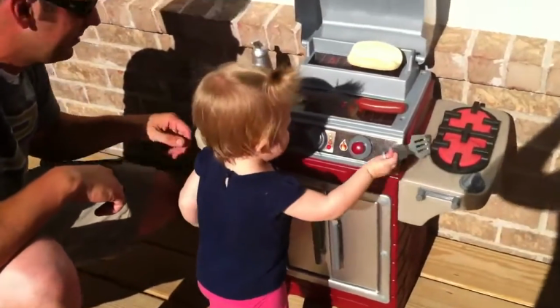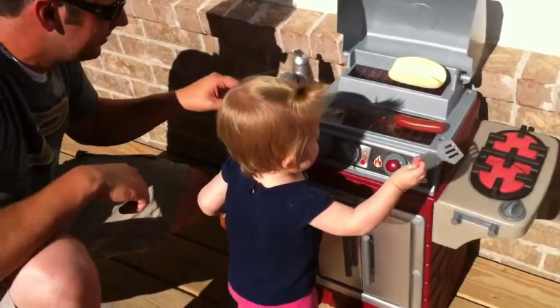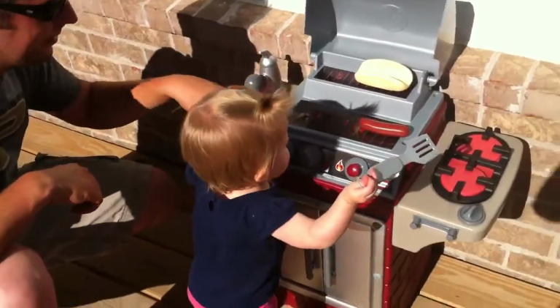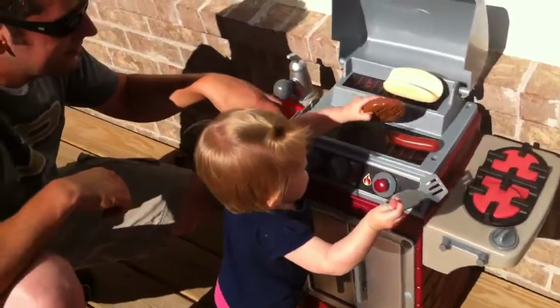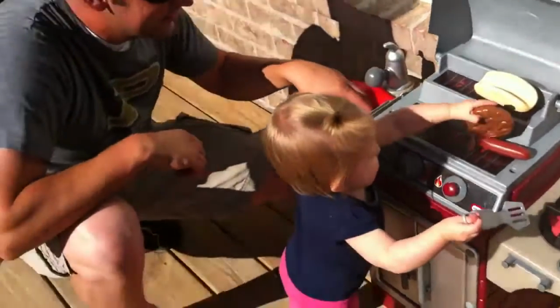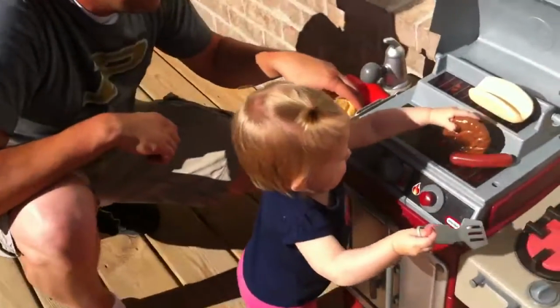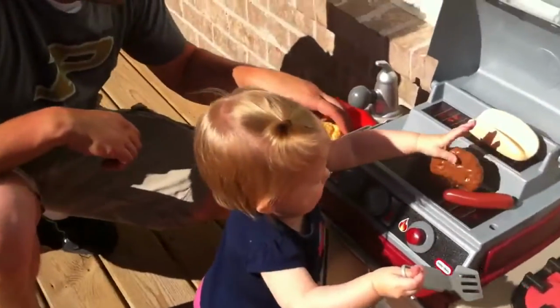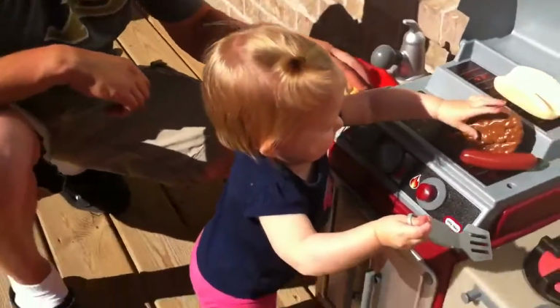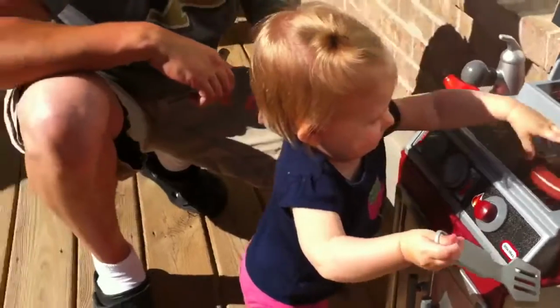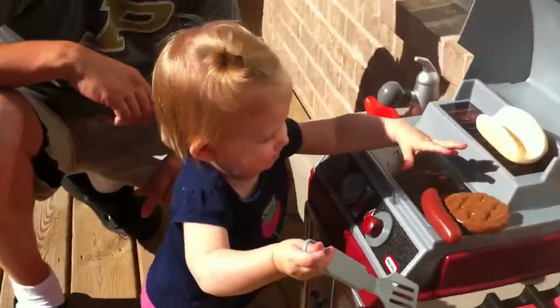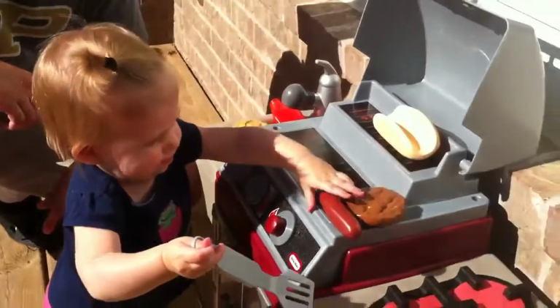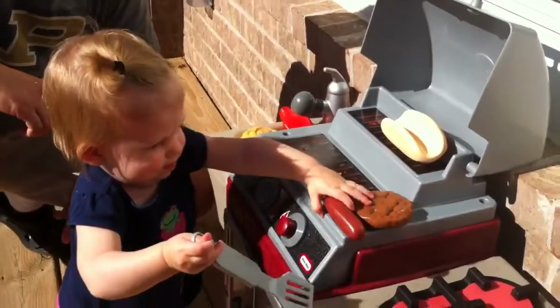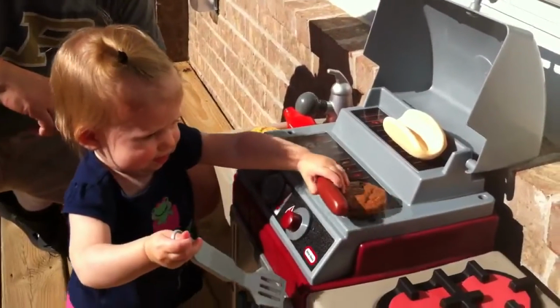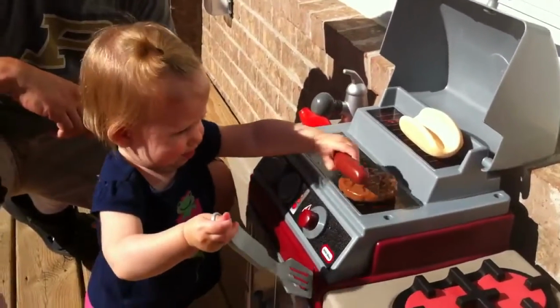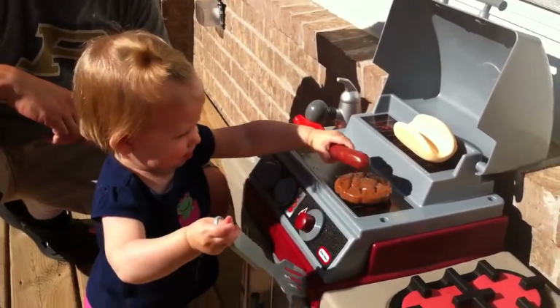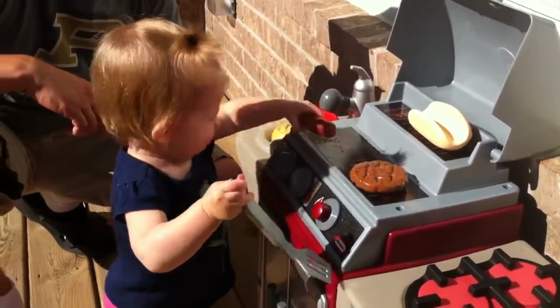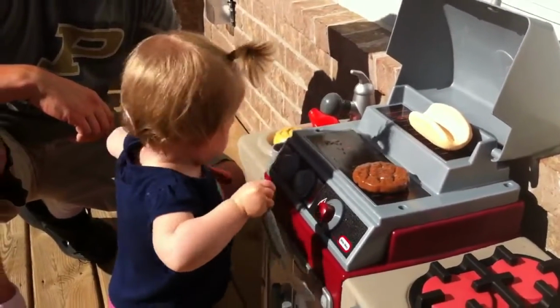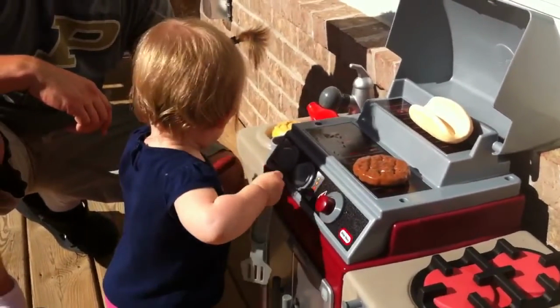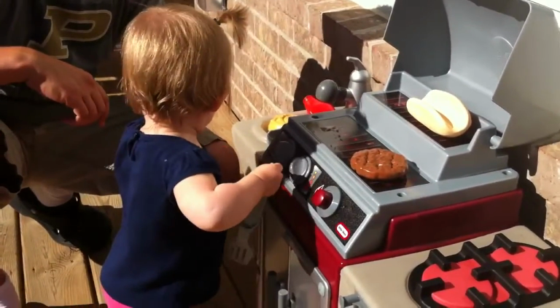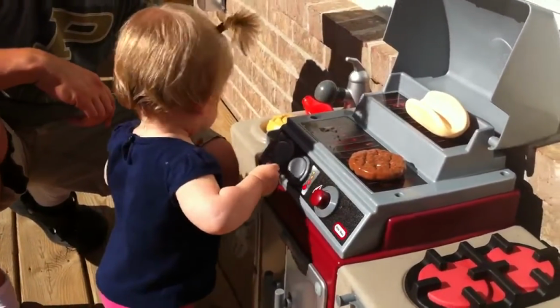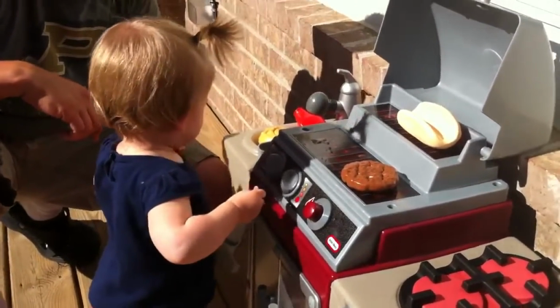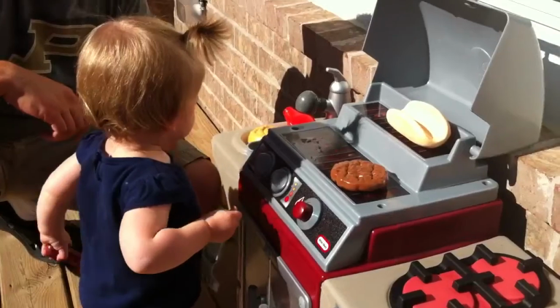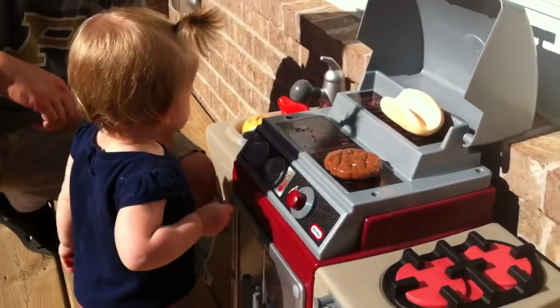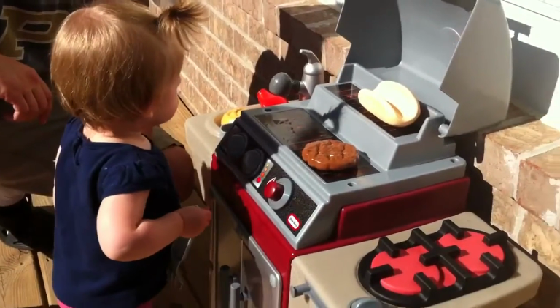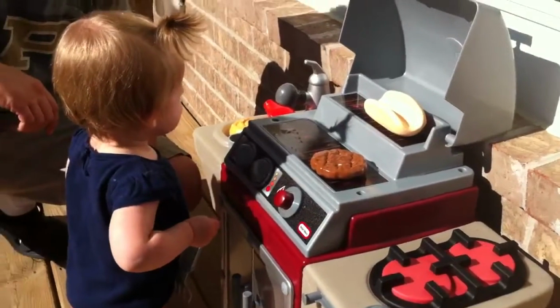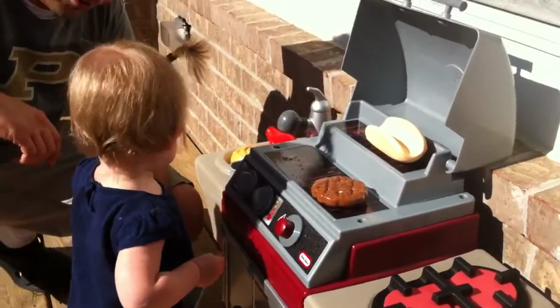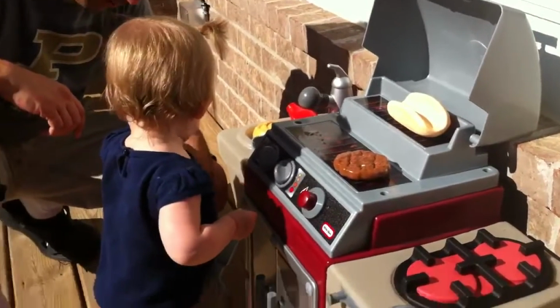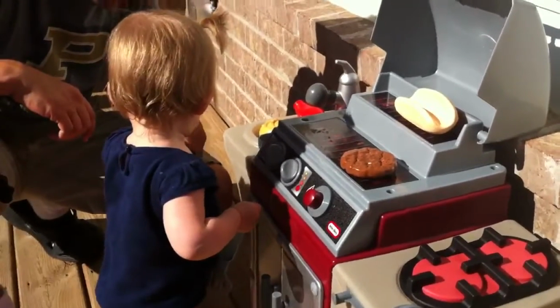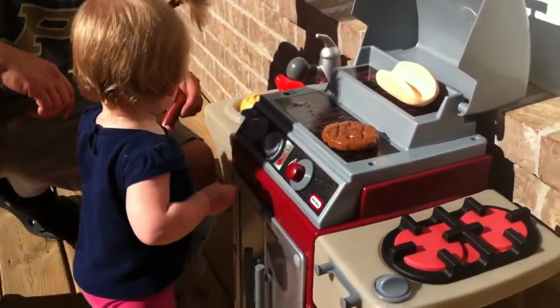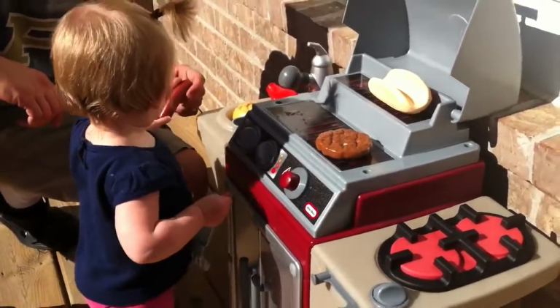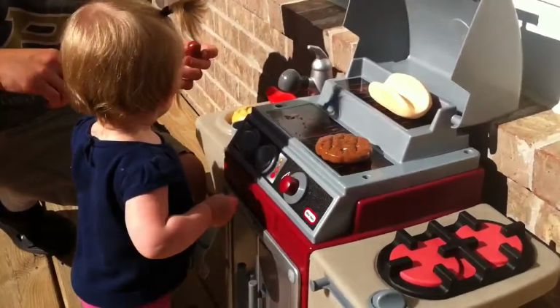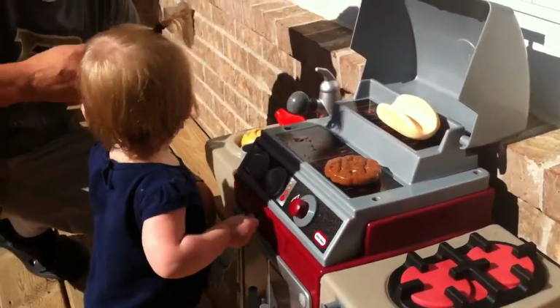Are you grilling, Capri? Where are you going to make me? Can I have a burger? We are burnt out on hot dogs. Burgers for everybody. Thank you.